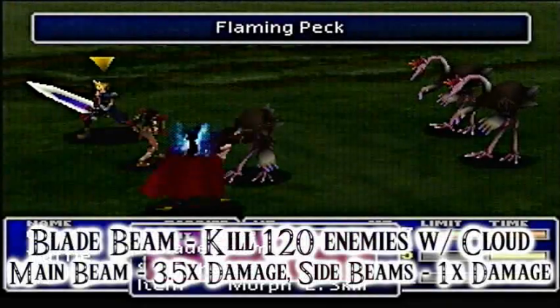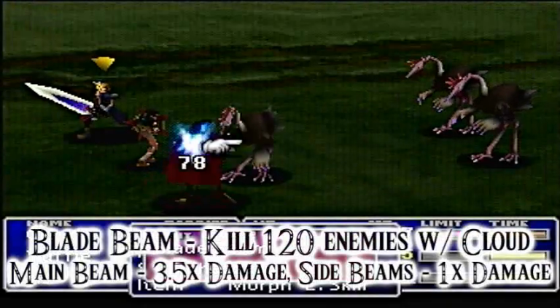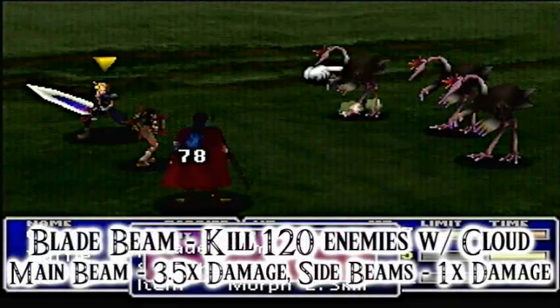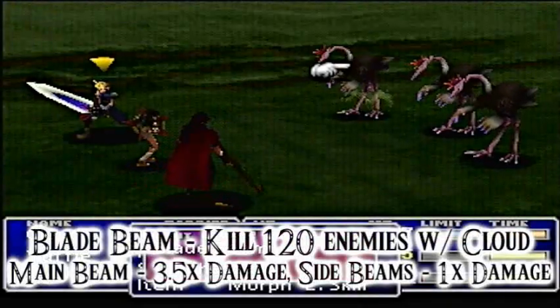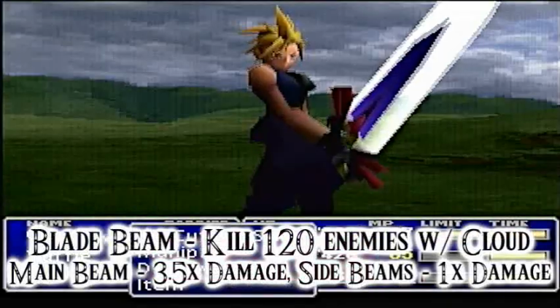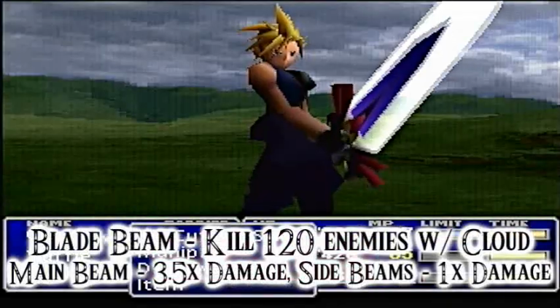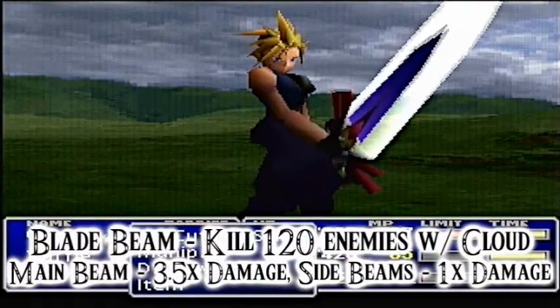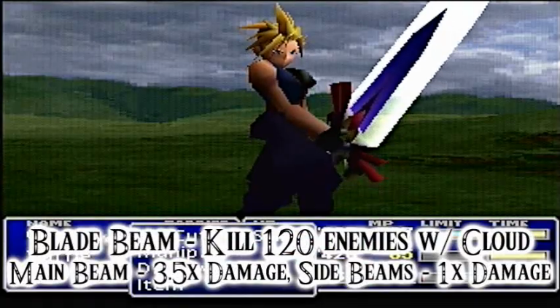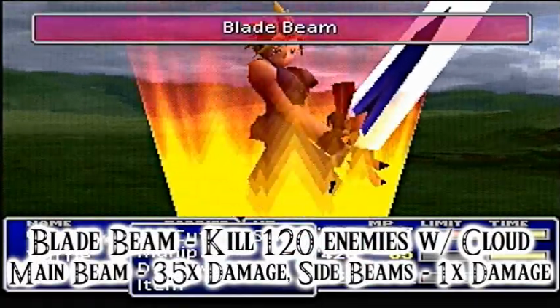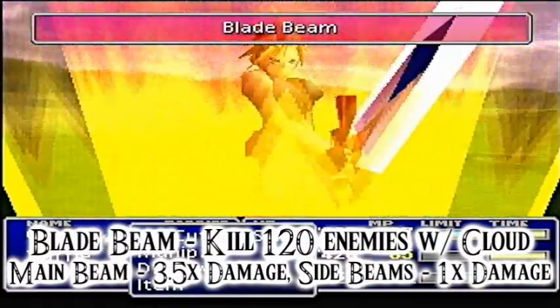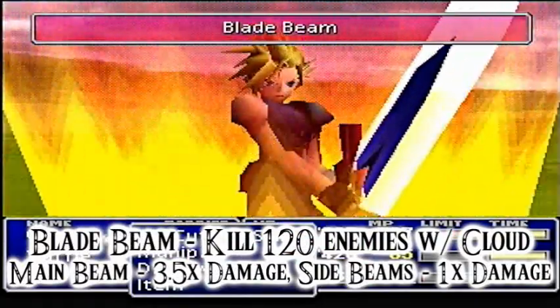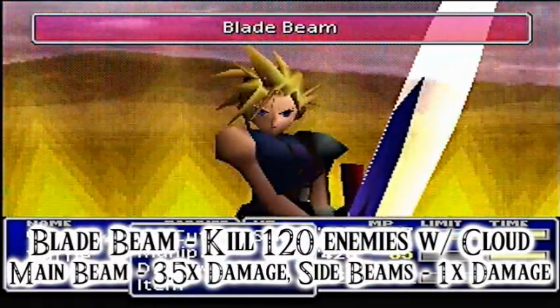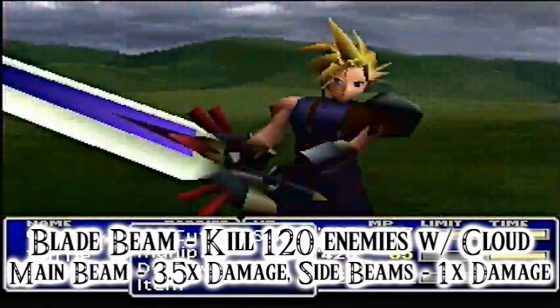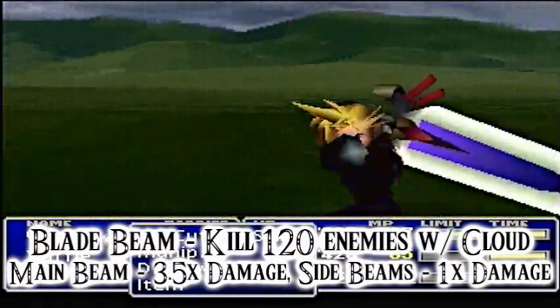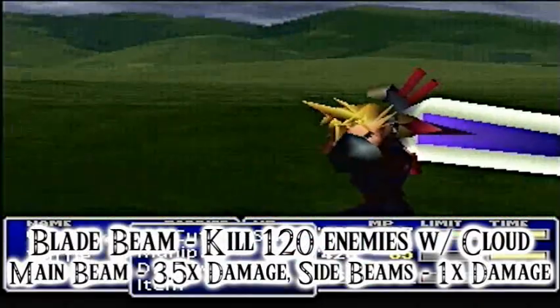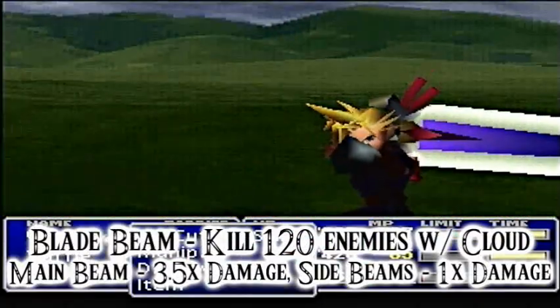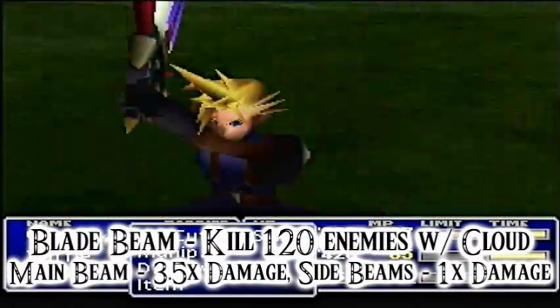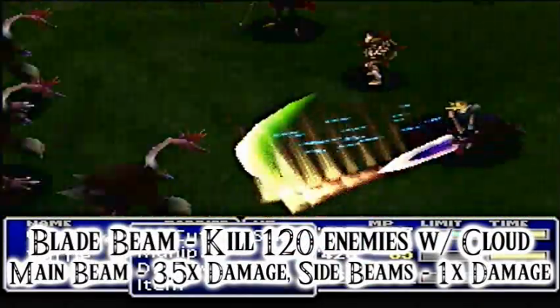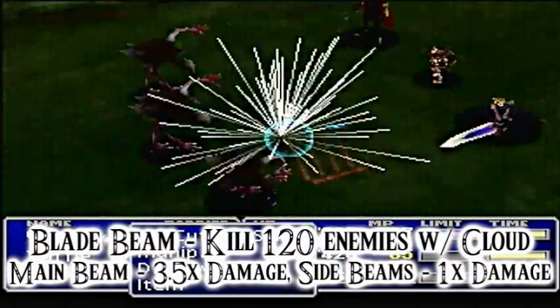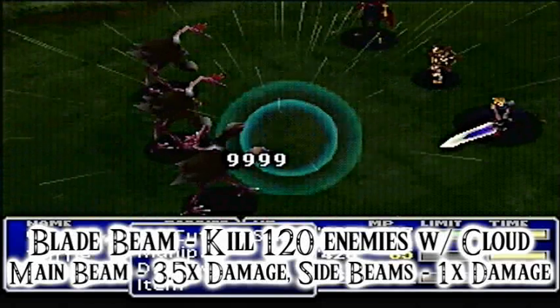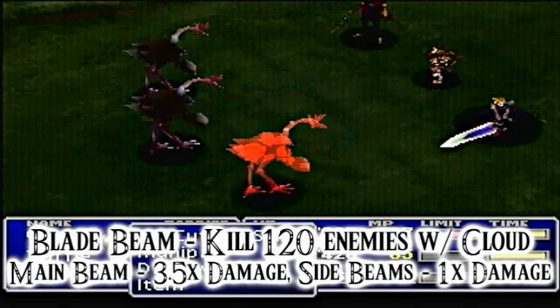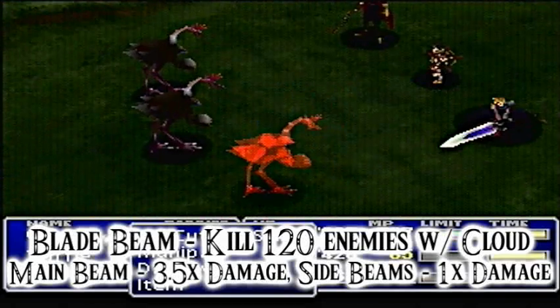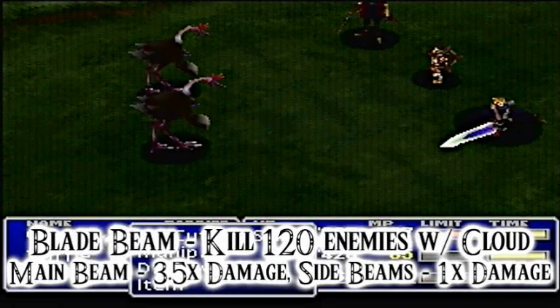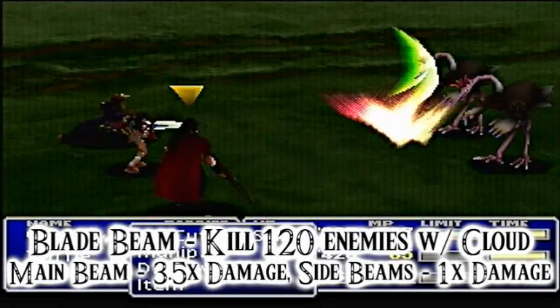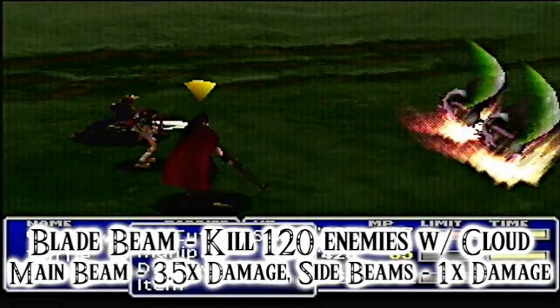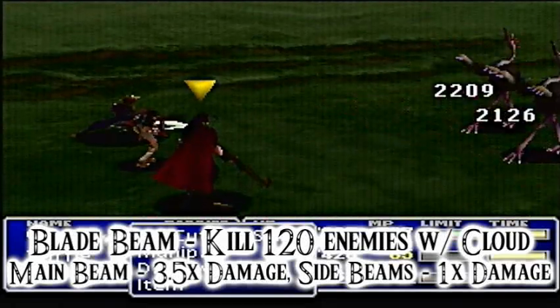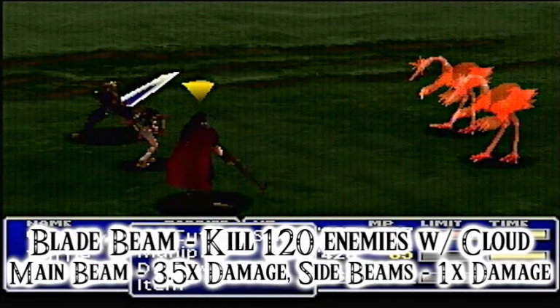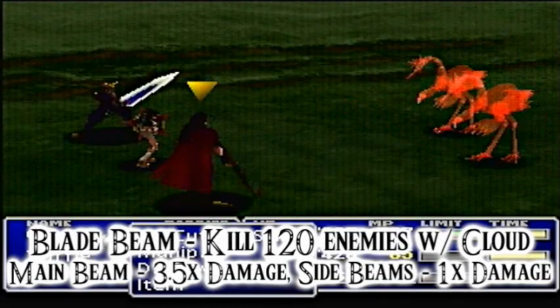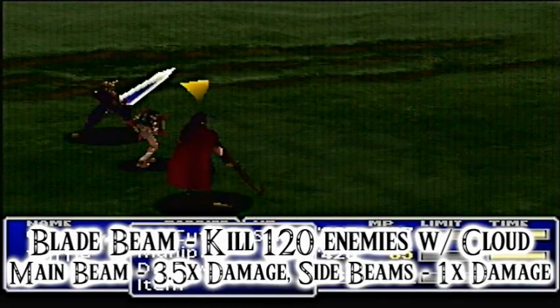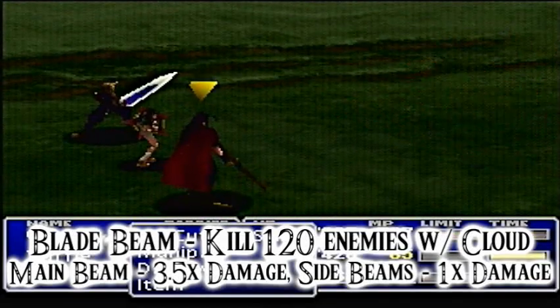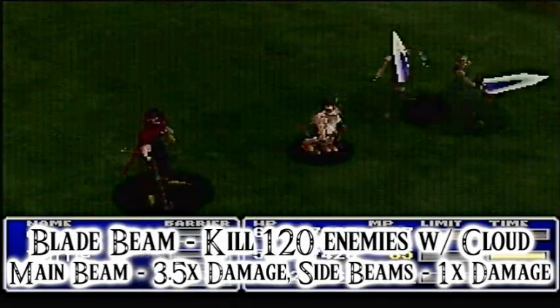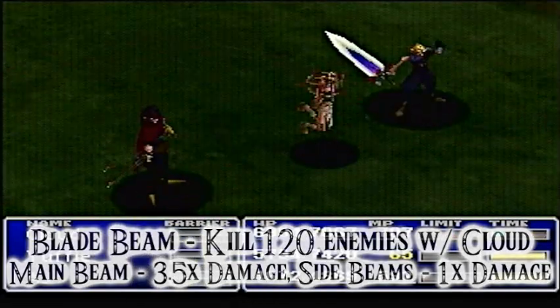In order to get his level 2 Limit Break, Cloud has to kill 120 enemies, and he unlocks Blade Beam, which does 3.5x normal damage. There are smaller beams that go and attack the rest of the enemies for regular power.